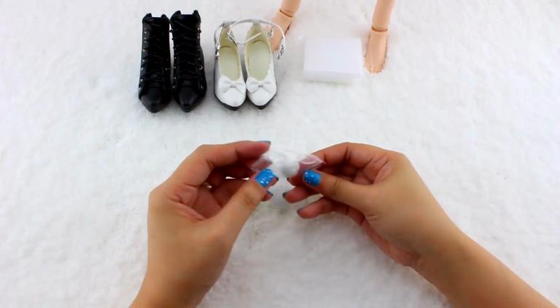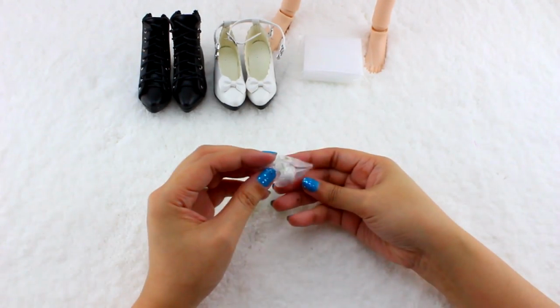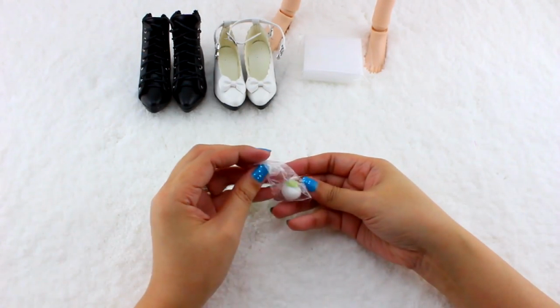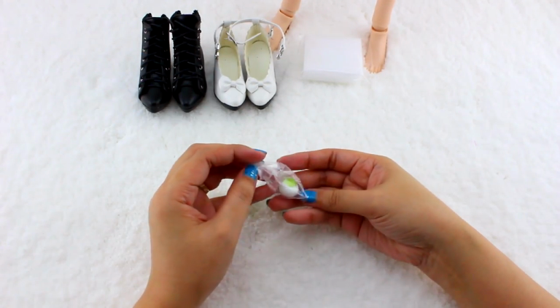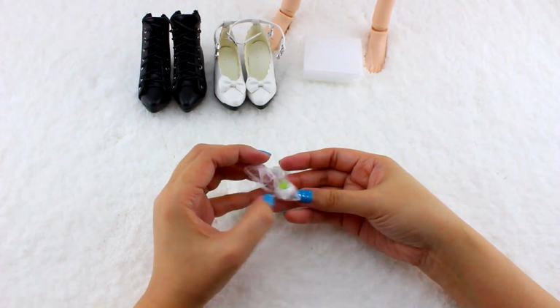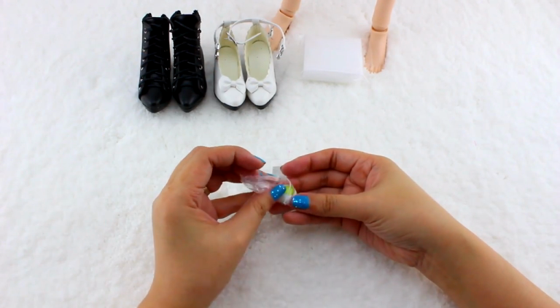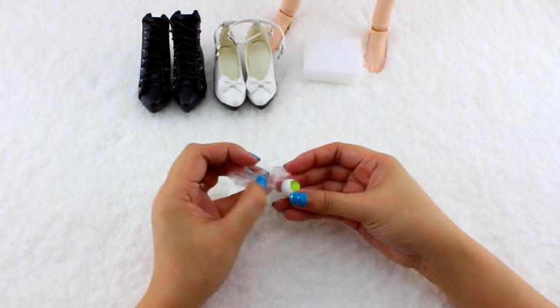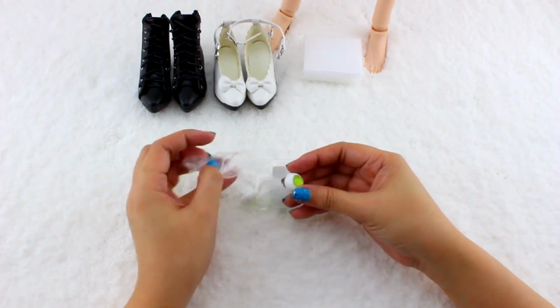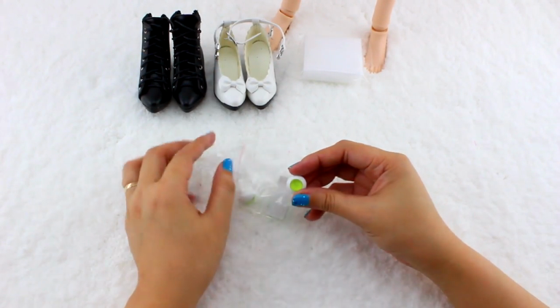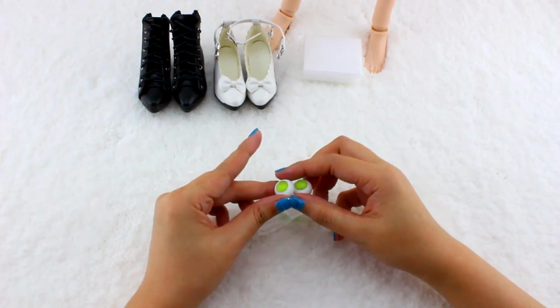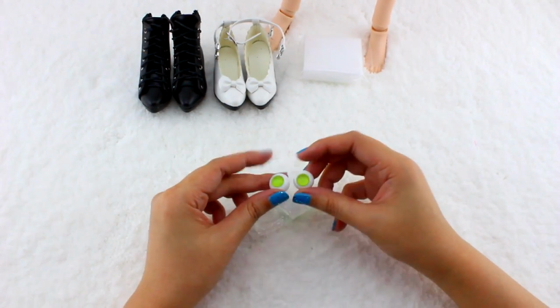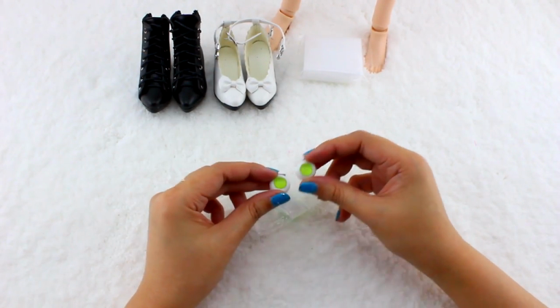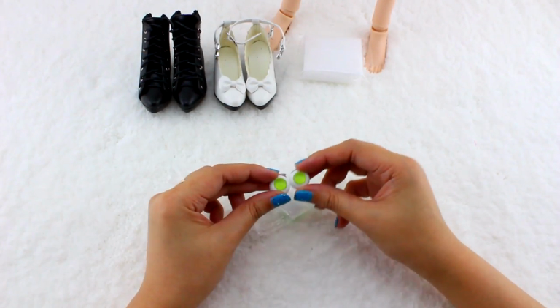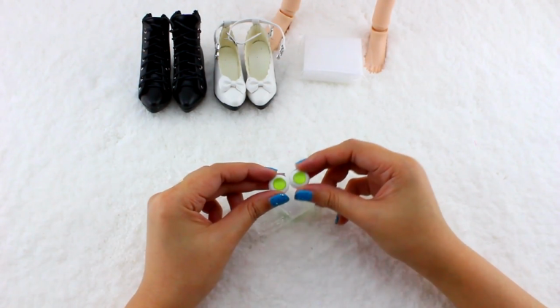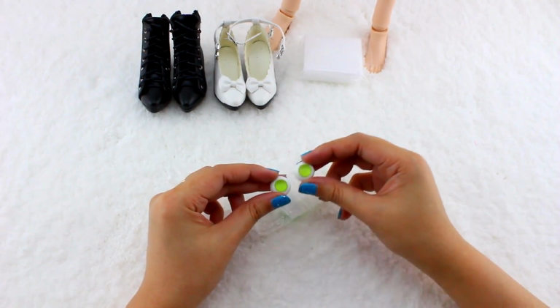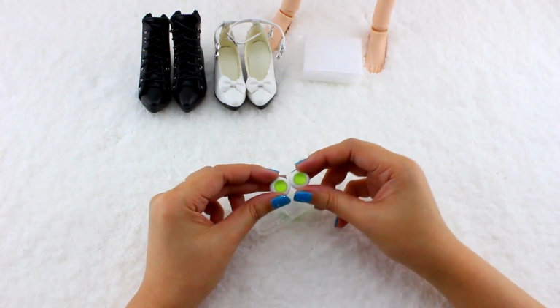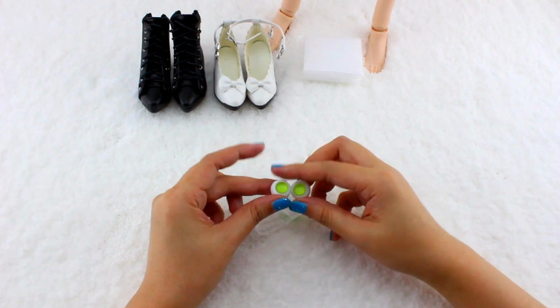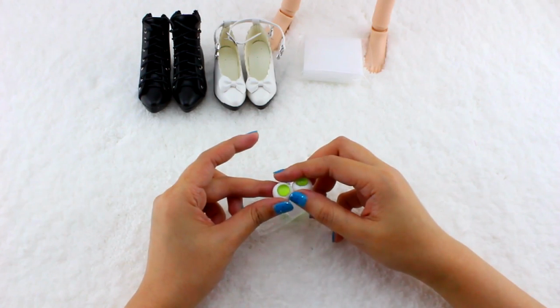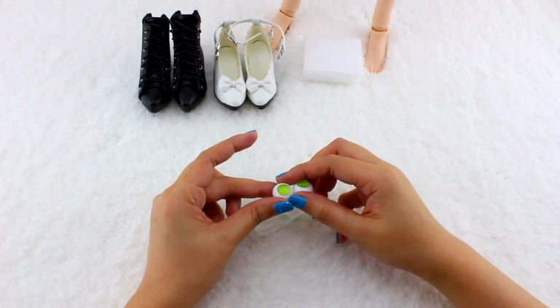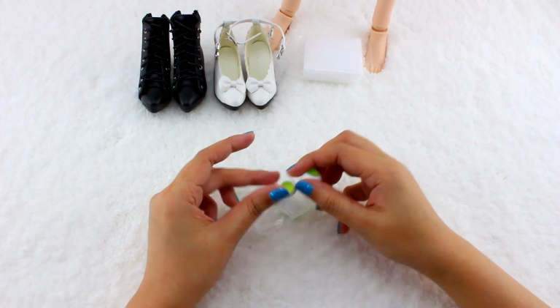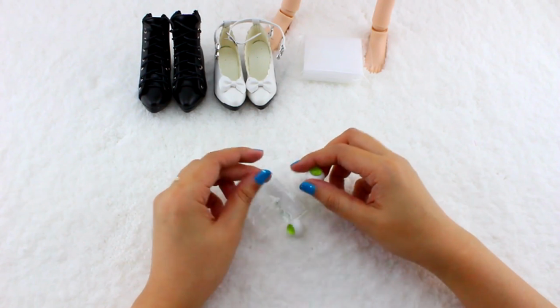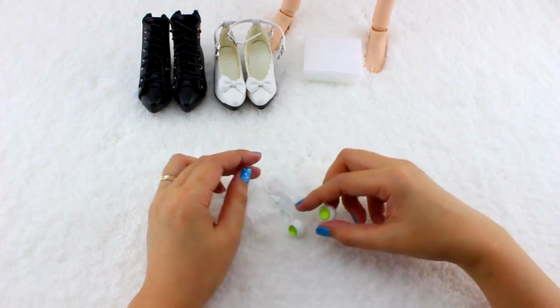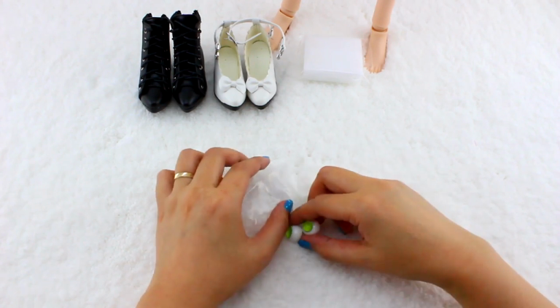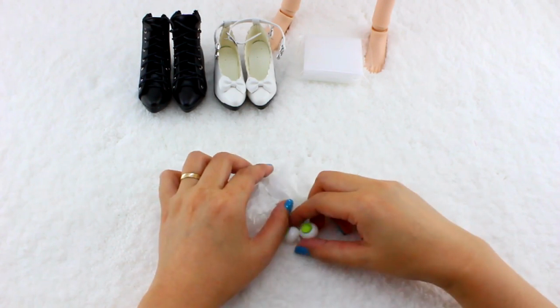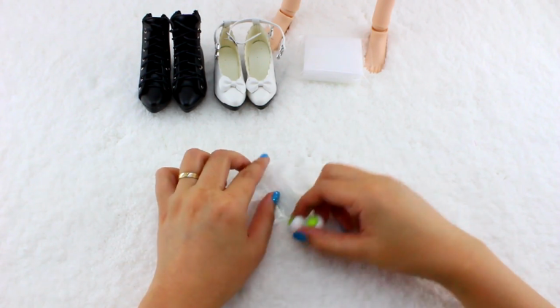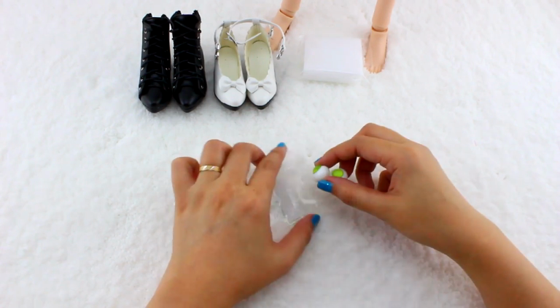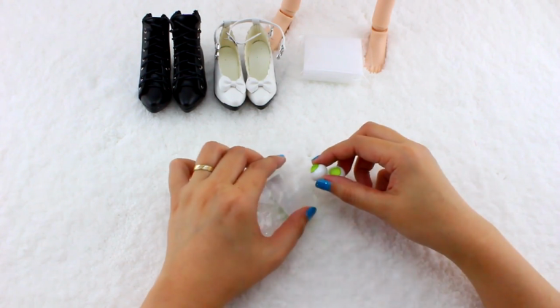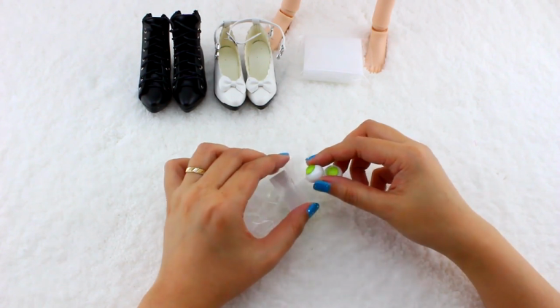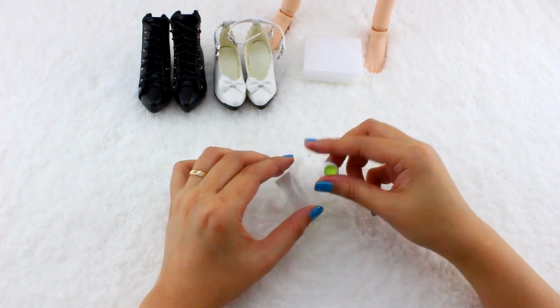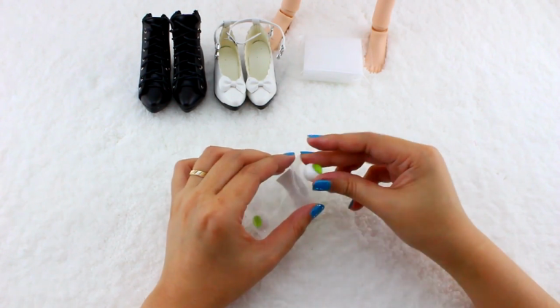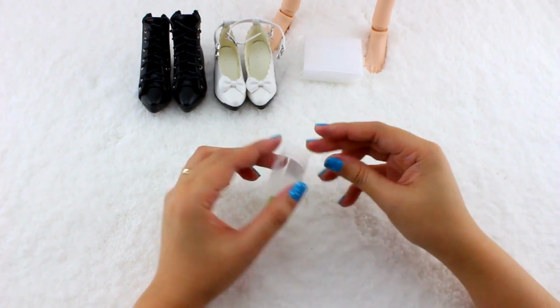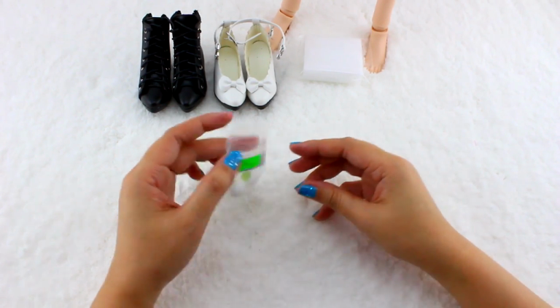And some new eyes for Mirai. I'm not sure what I'm gonna do with this yet, but they were a dollar, so I got them.